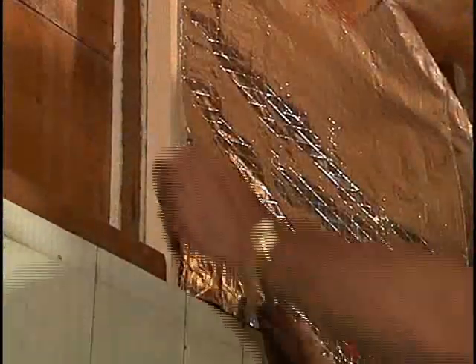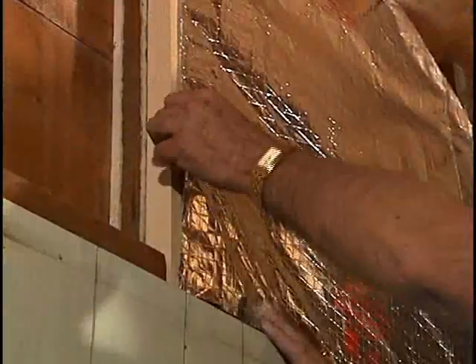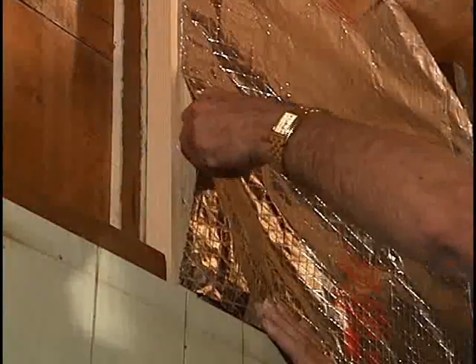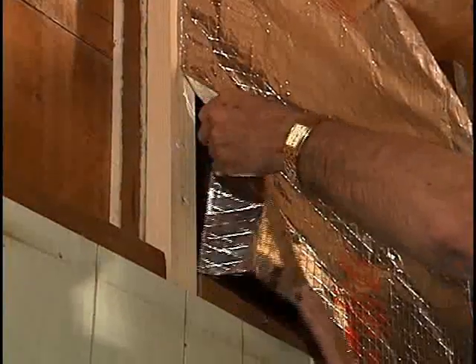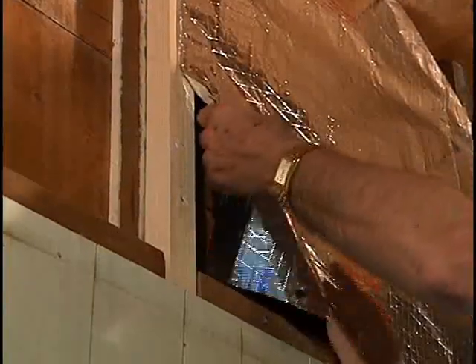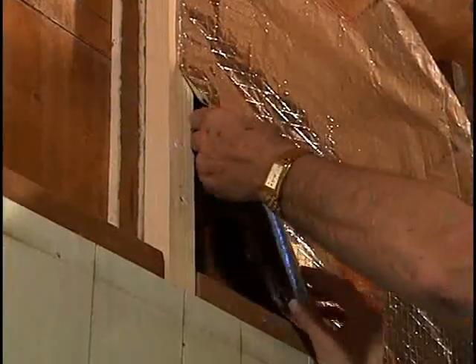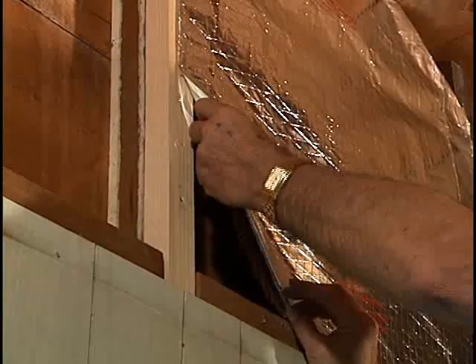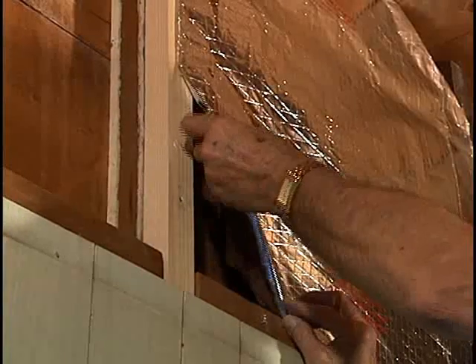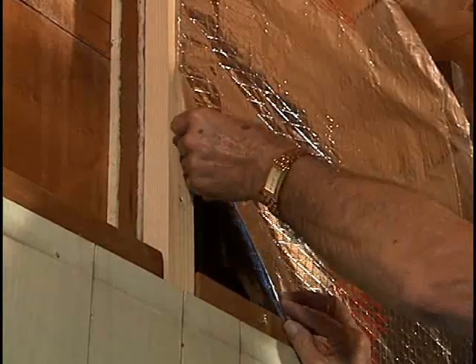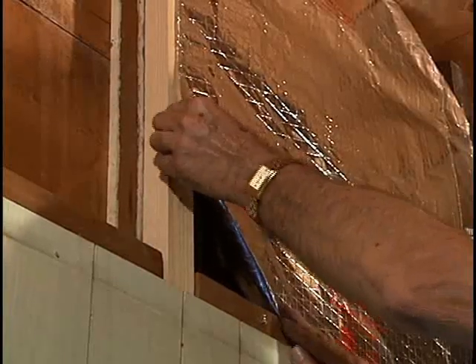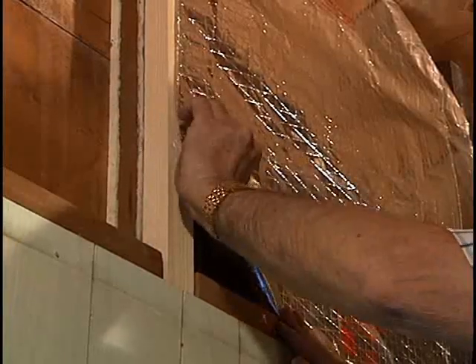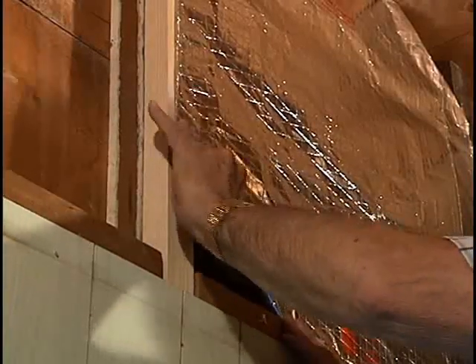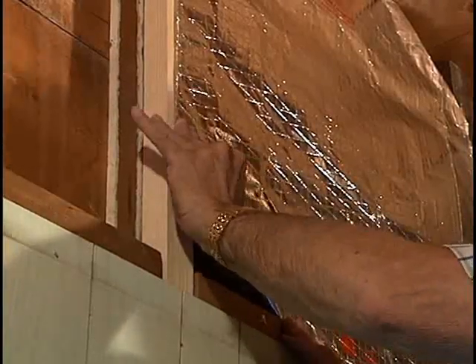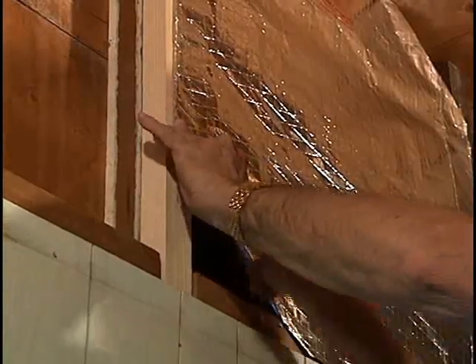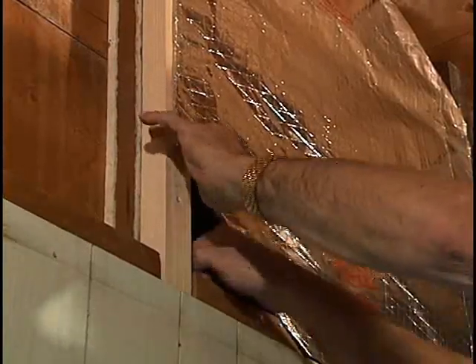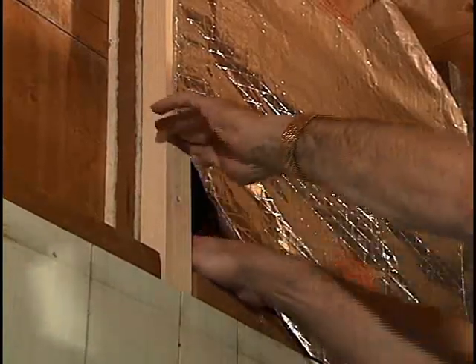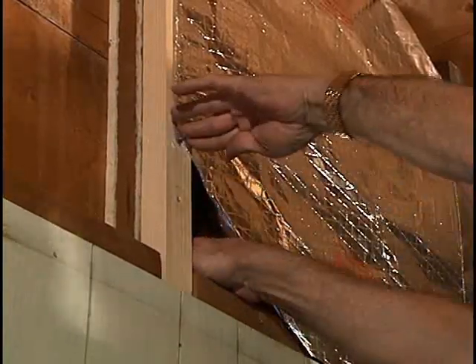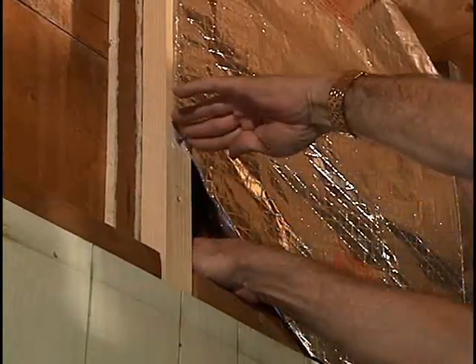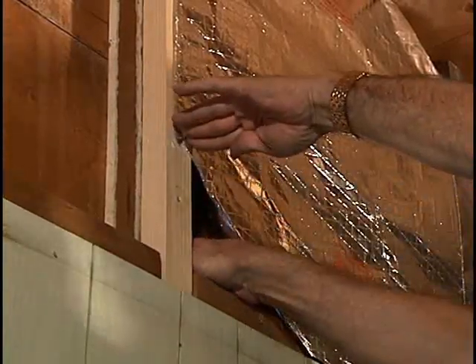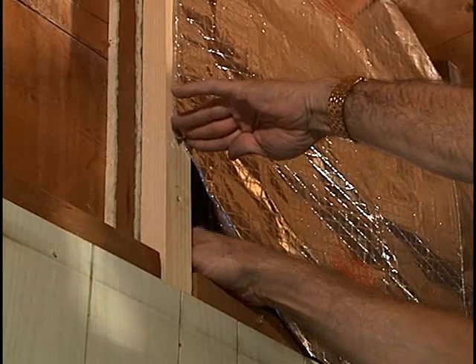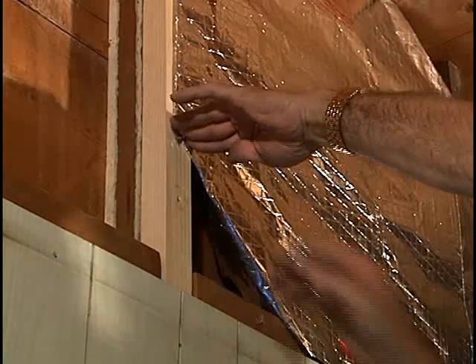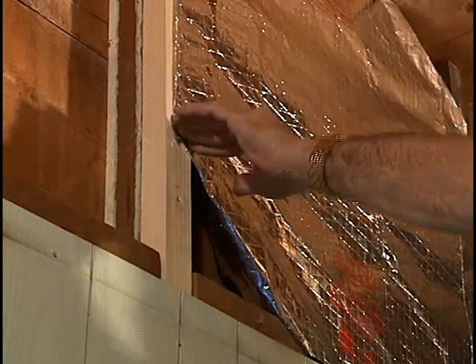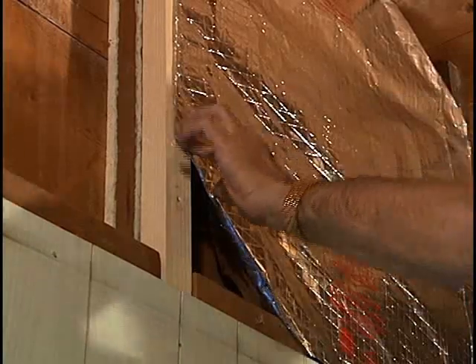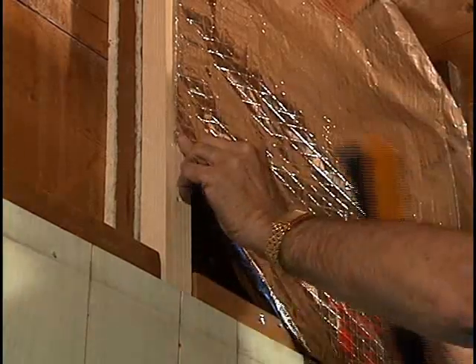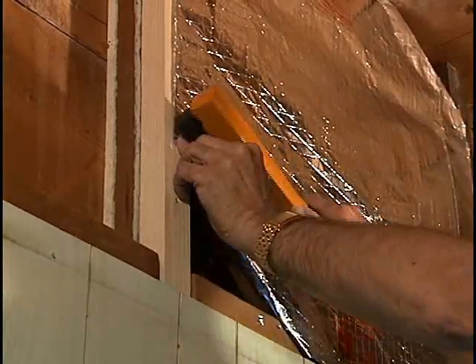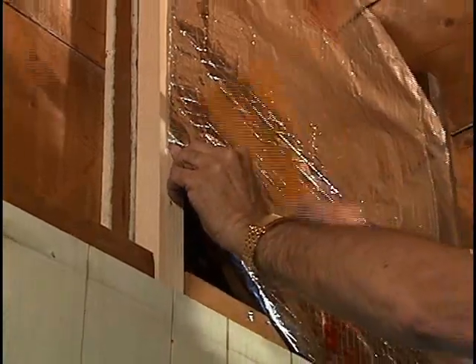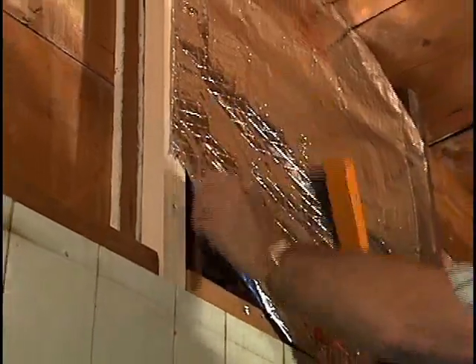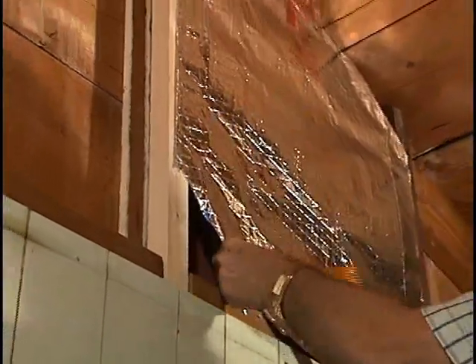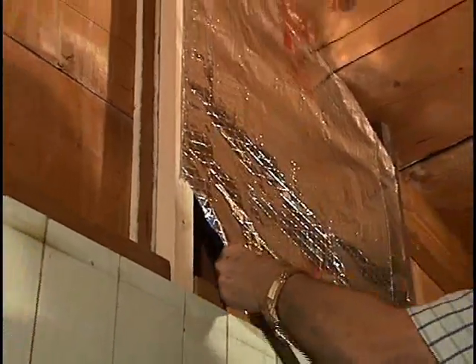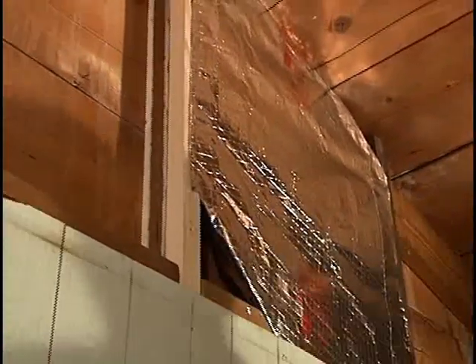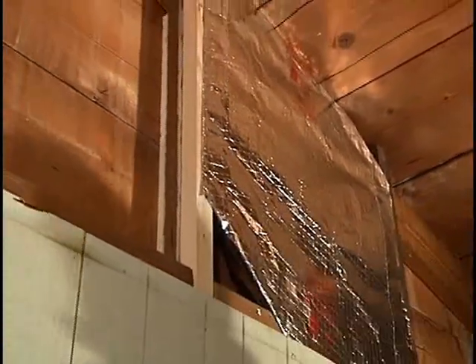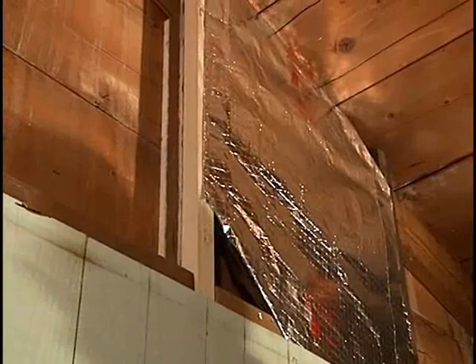Fold back a corner at both the top and bottom of each run. This fold should leave a two to three inch opening, roughly the size of a fist, for air flow in and out of the cavity.